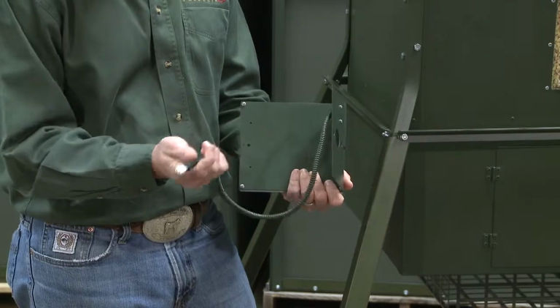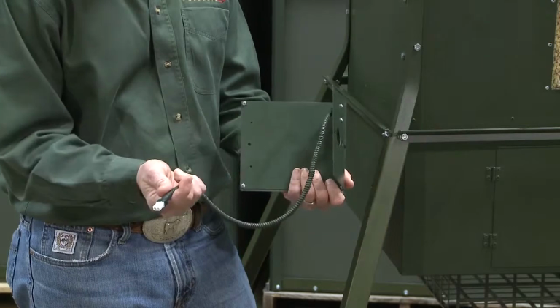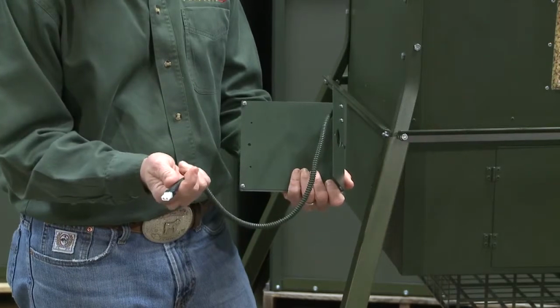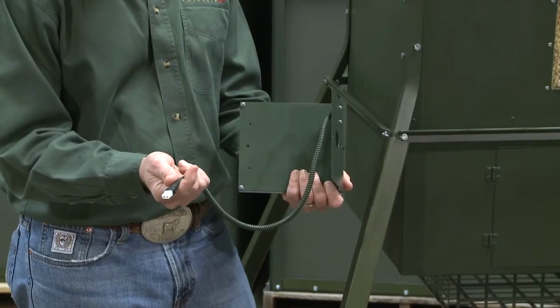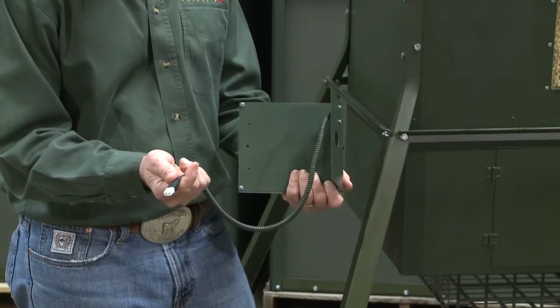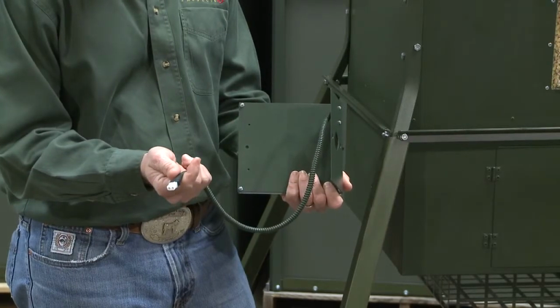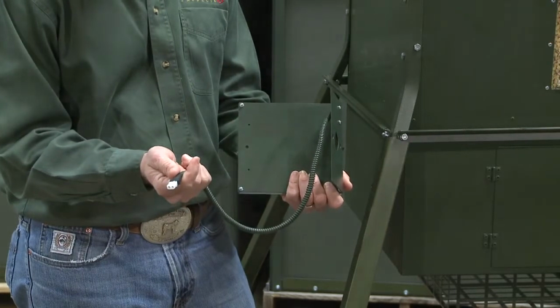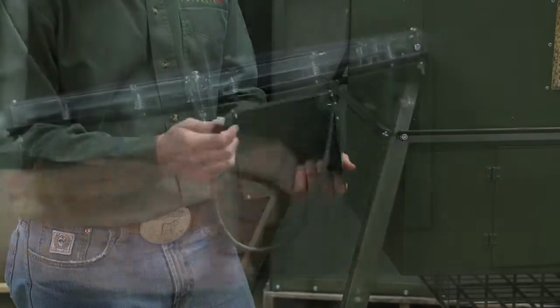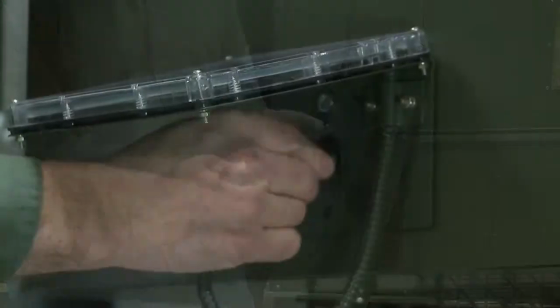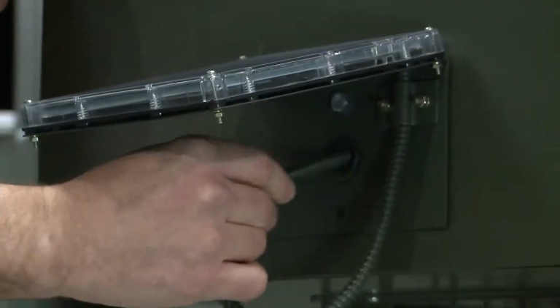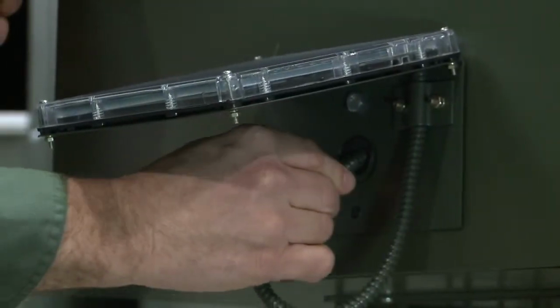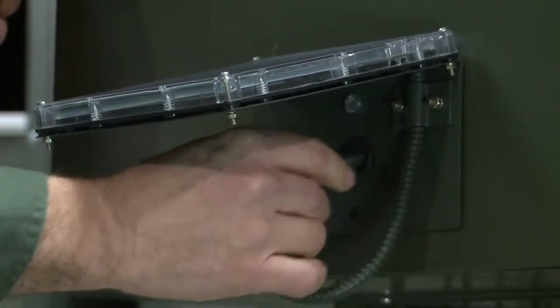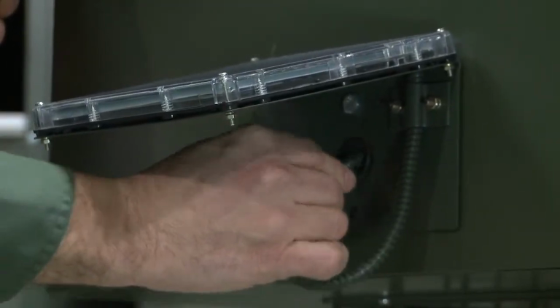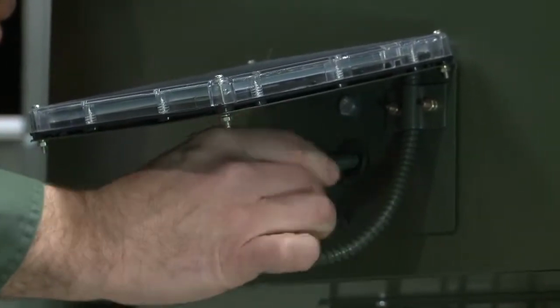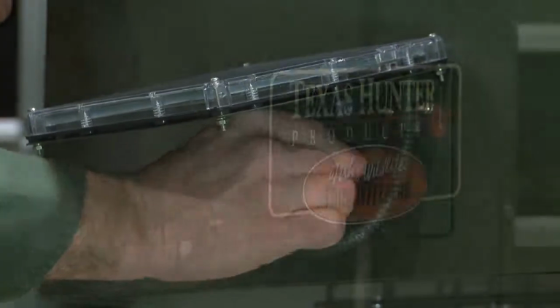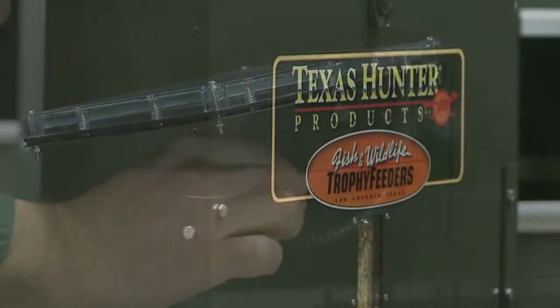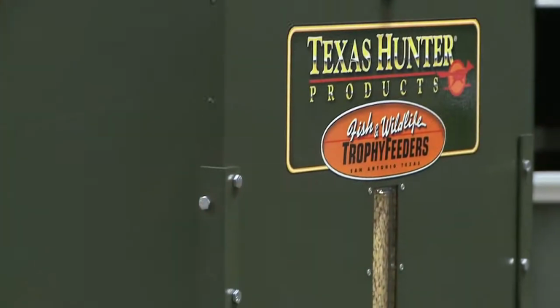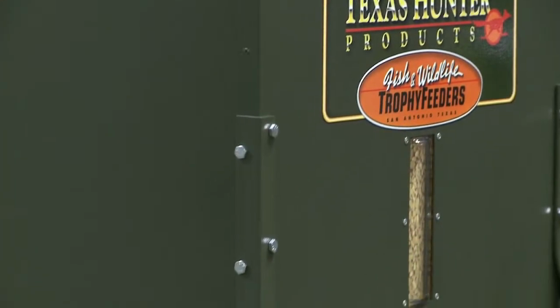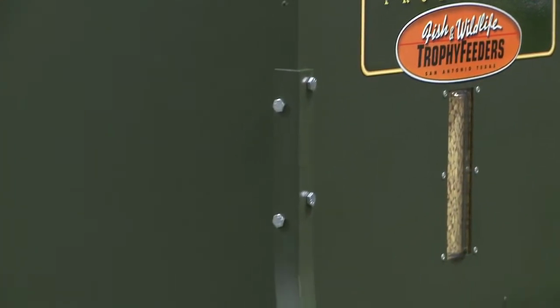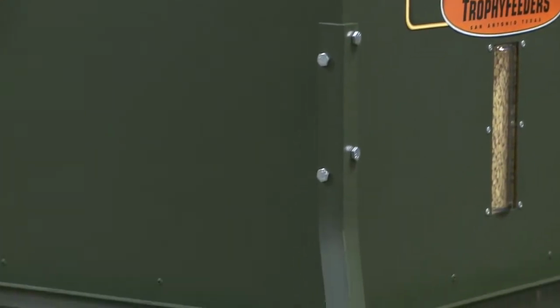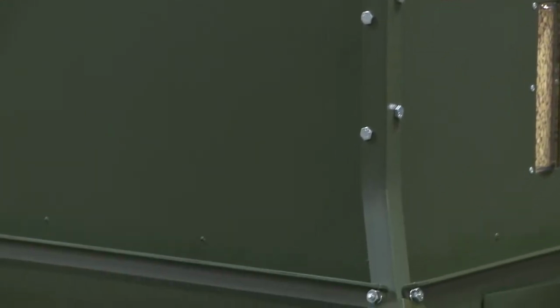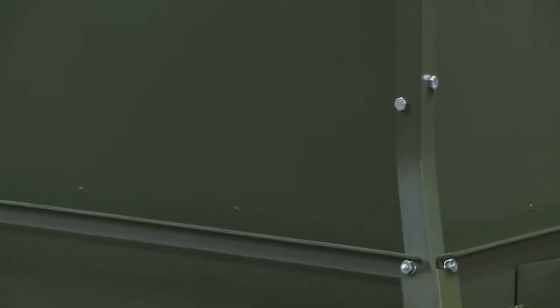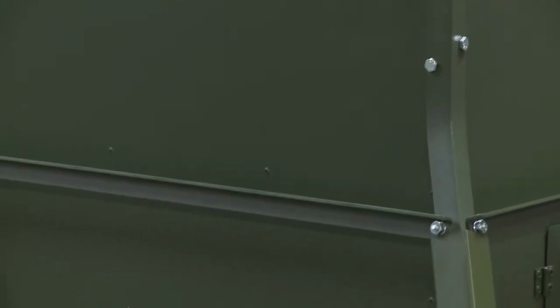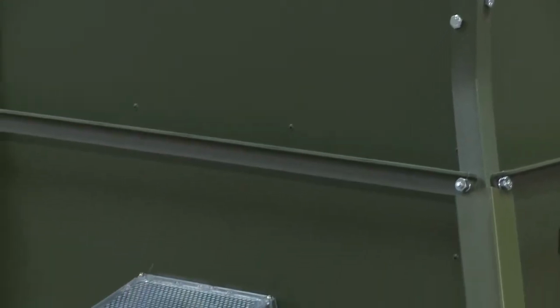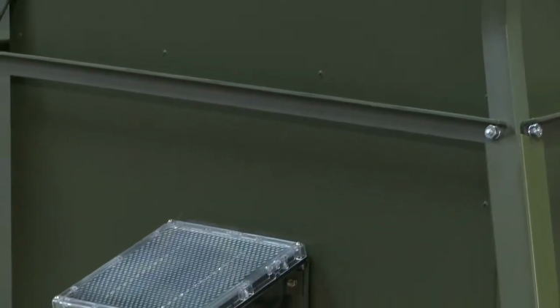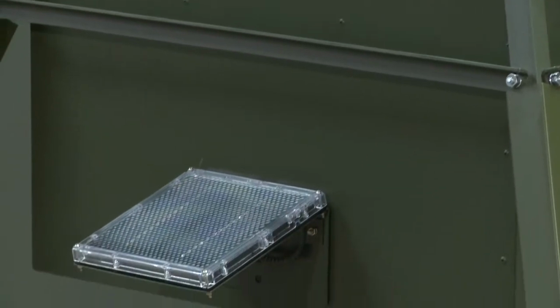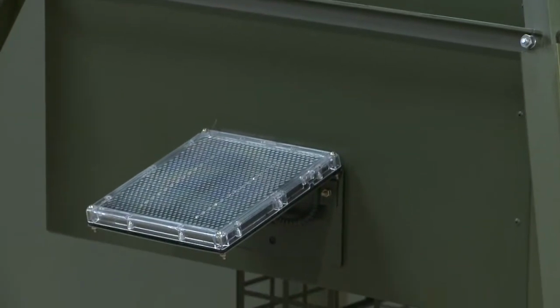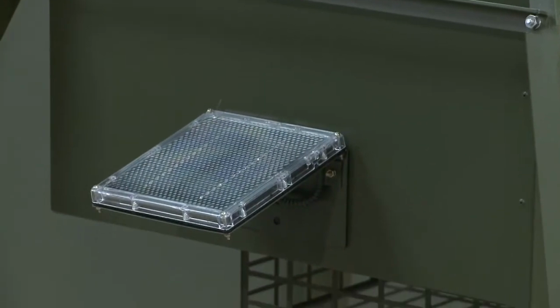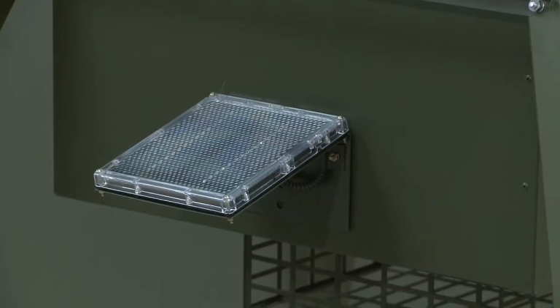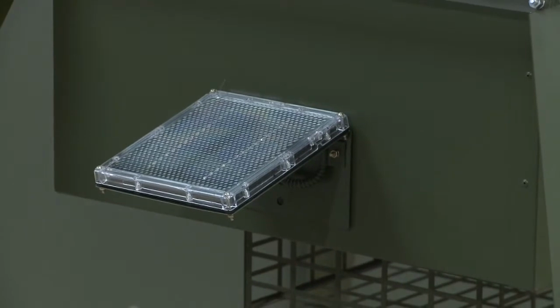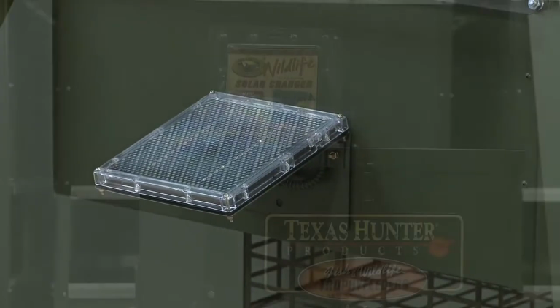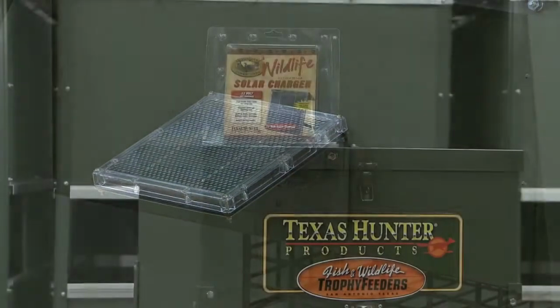All our solar chargers come pre-wired to connect to your system's battery in seconds, and there's no programming or maintenance required. Every day, the solar charger steadily generates energy to maintain the charge of your battery.